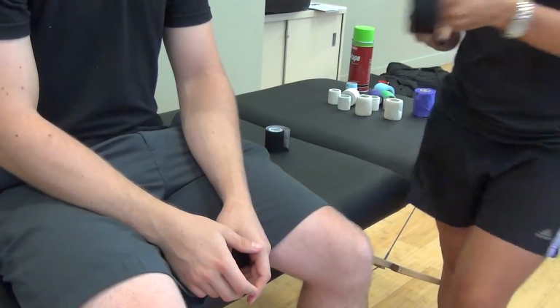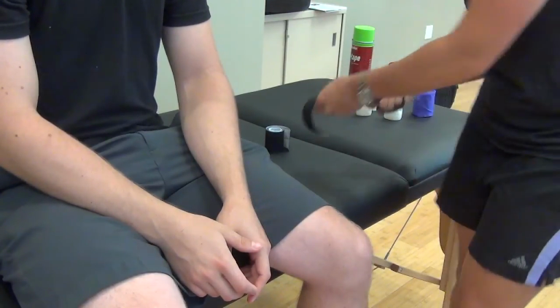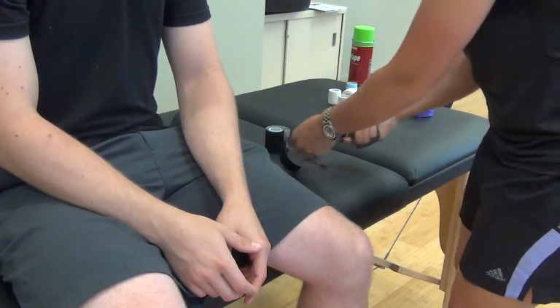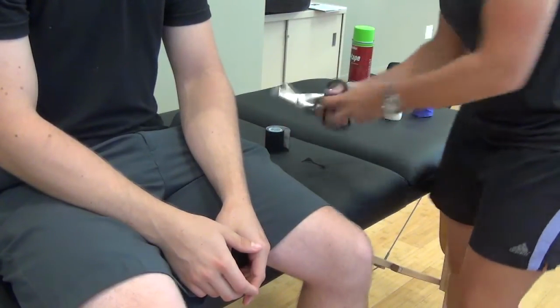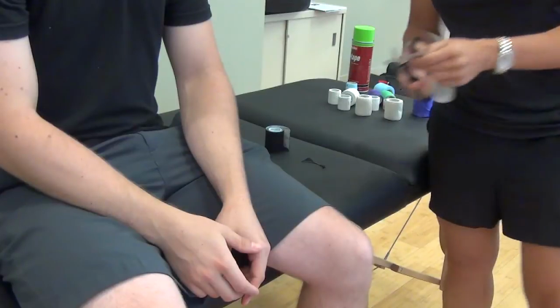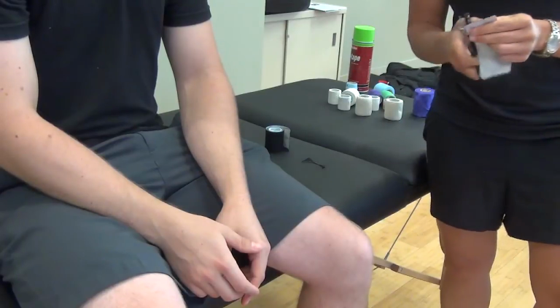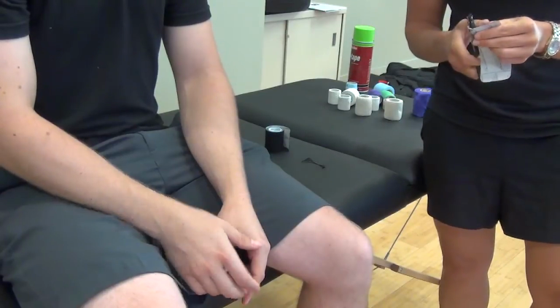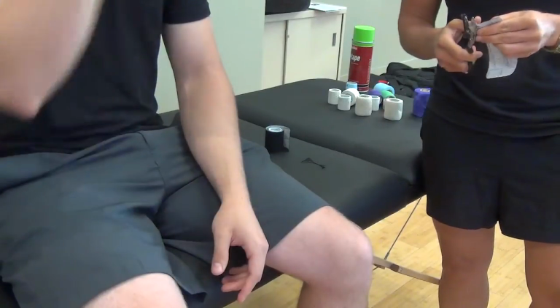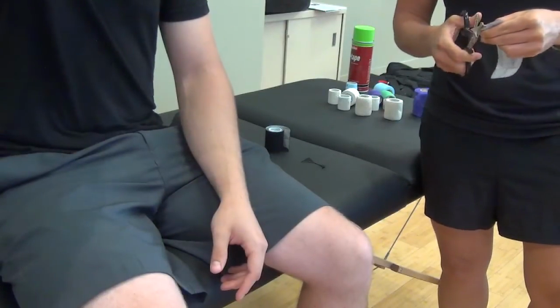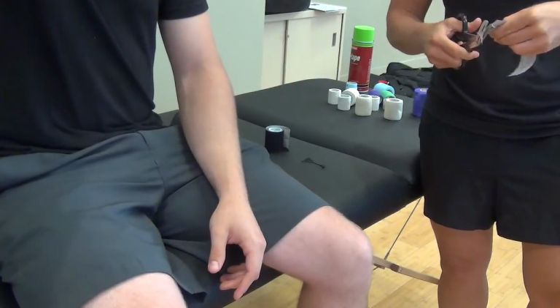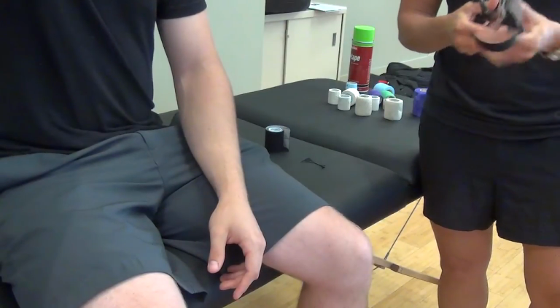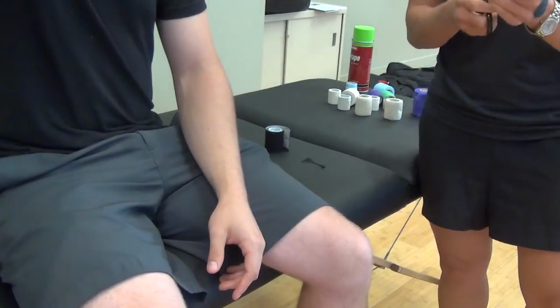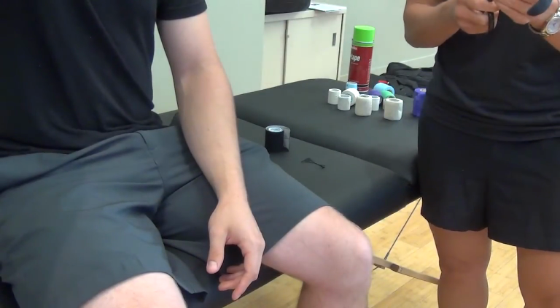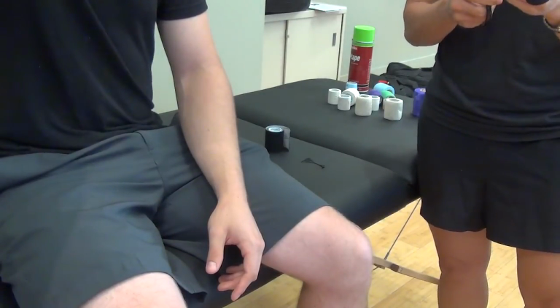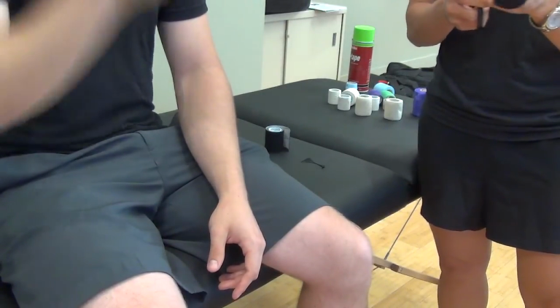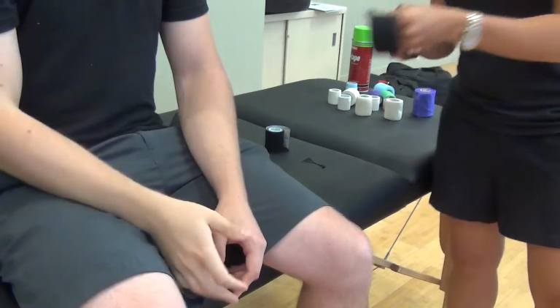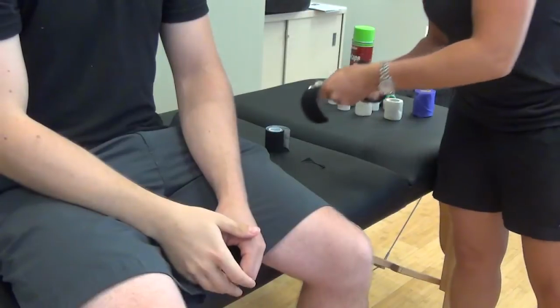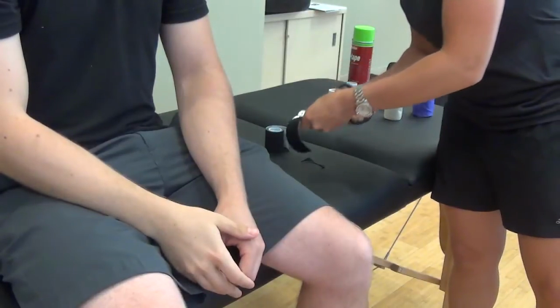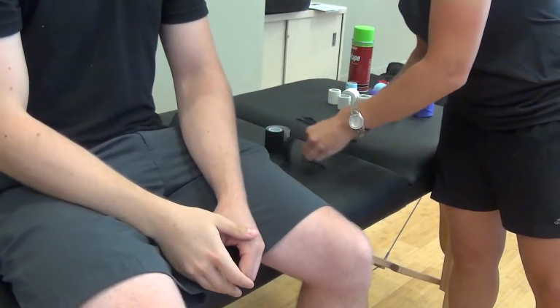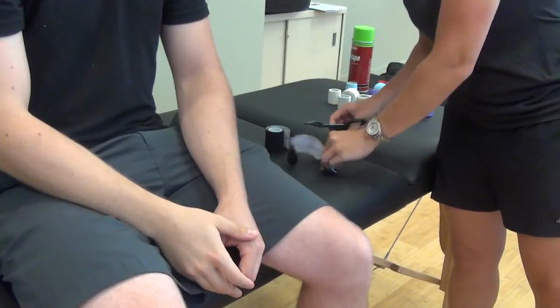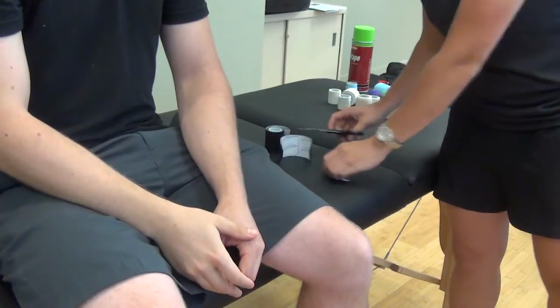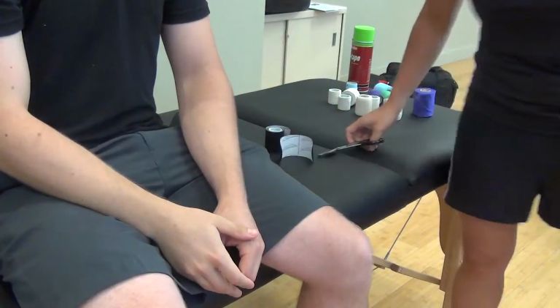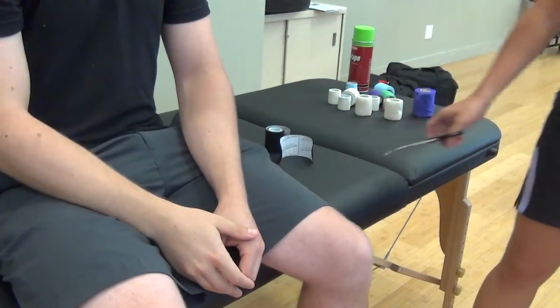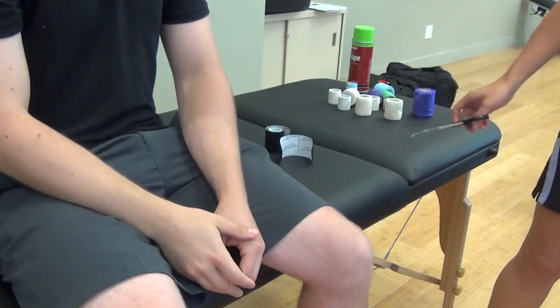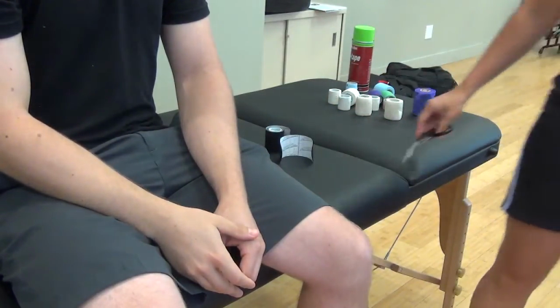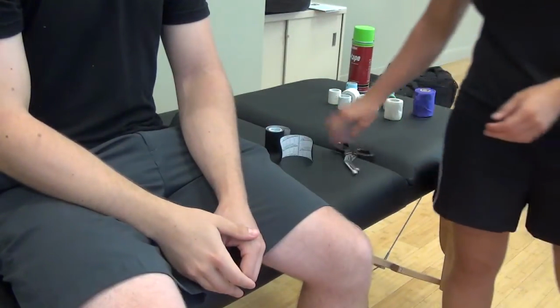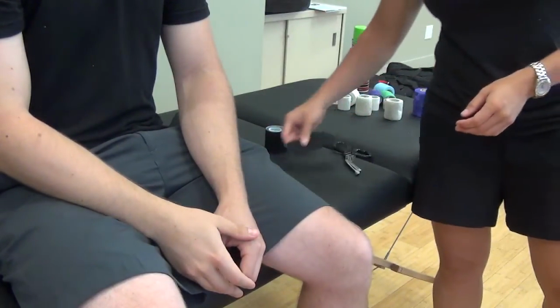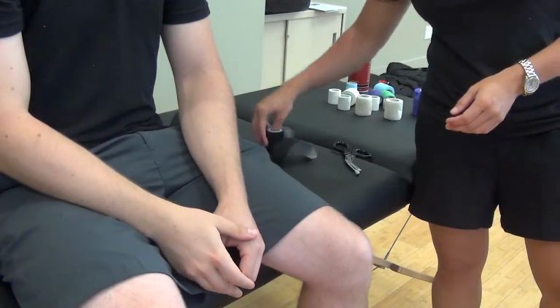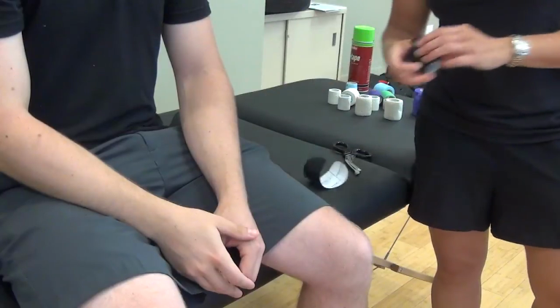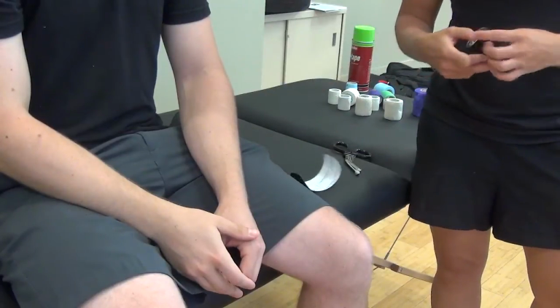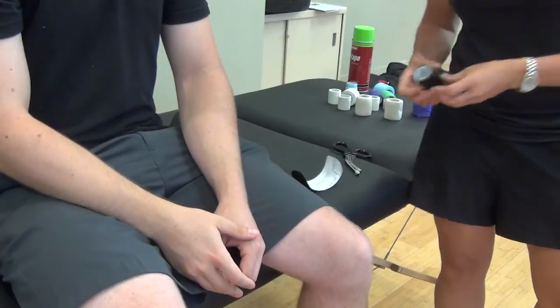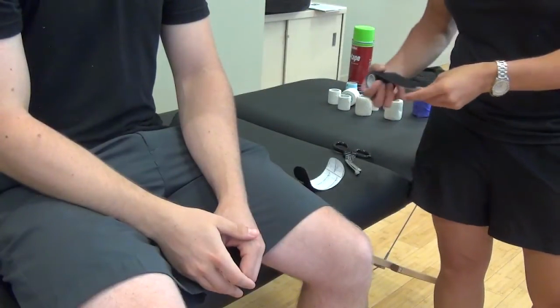For the triangular fibrocartilage complex, there are a few ligaments that we want to support. Kinesiology tape will be used for more of a chronic condition. If you actually want to limit that motion or support it, you're going to use more of the strapping technique.